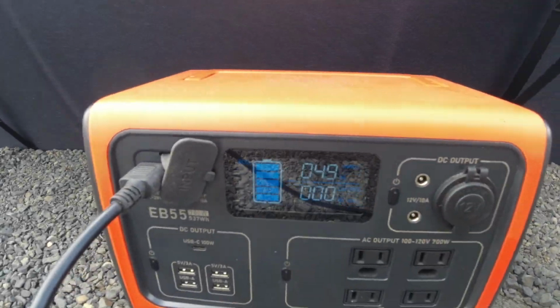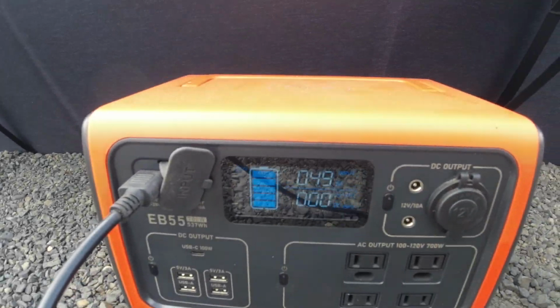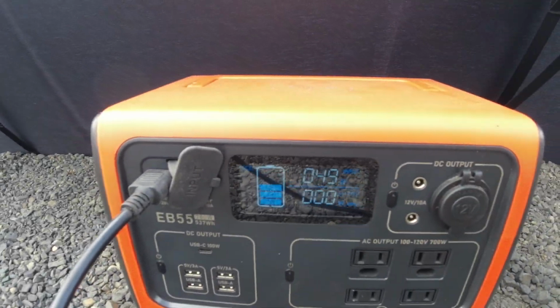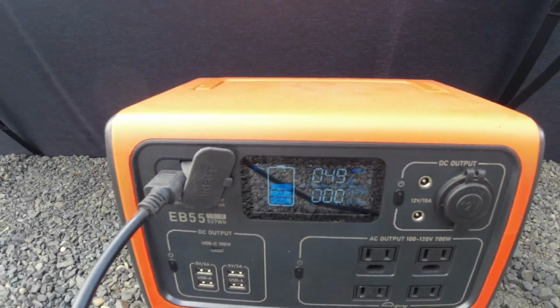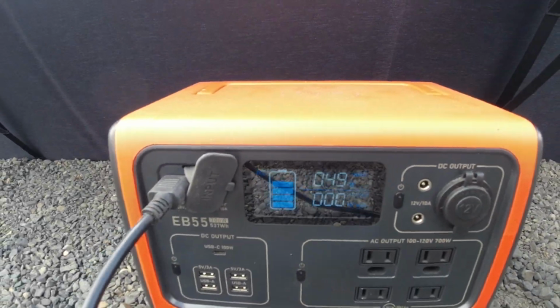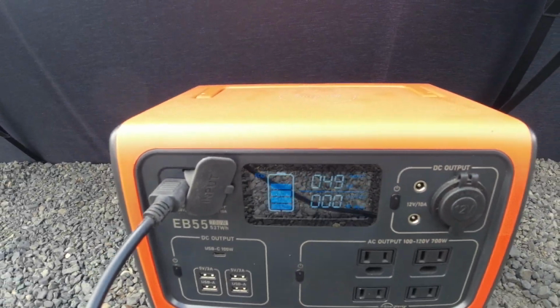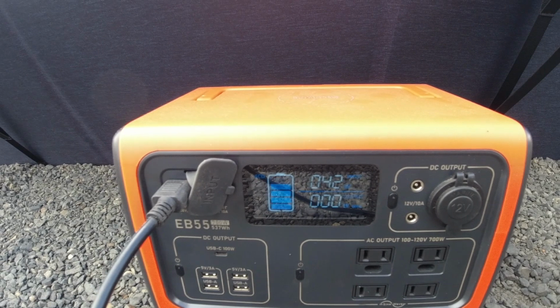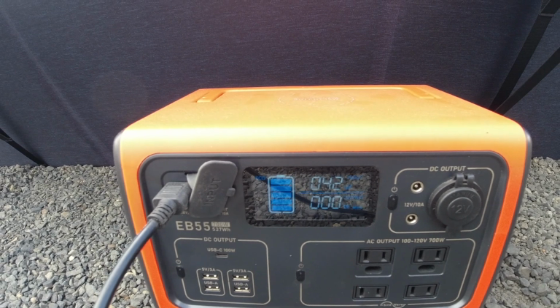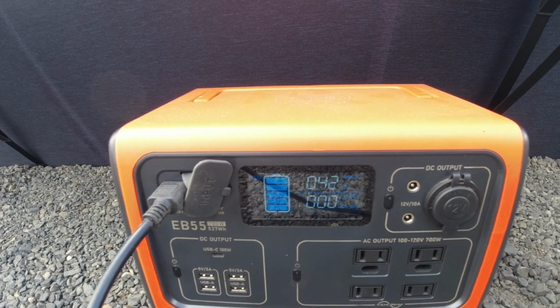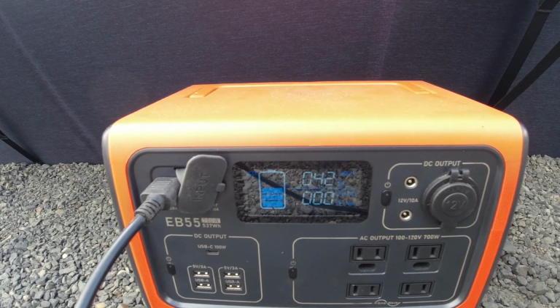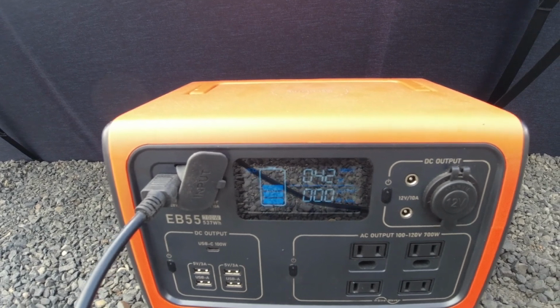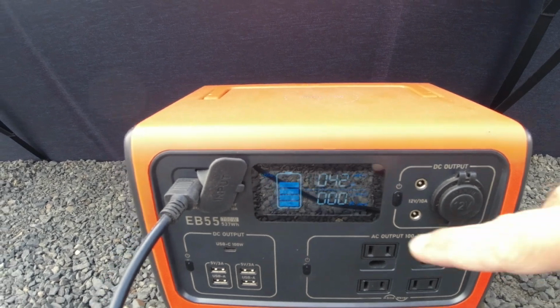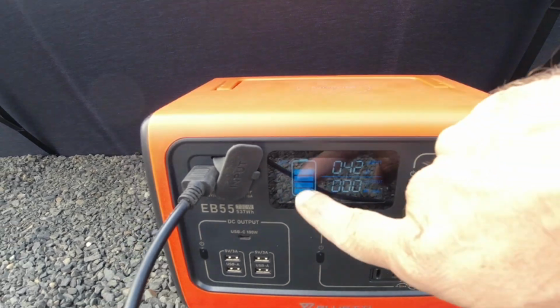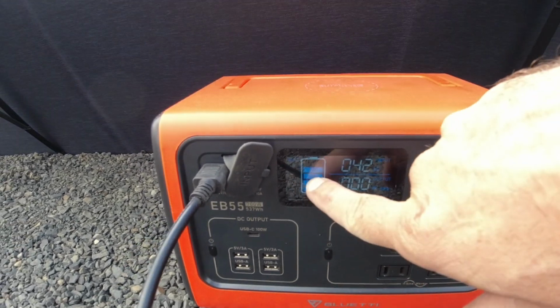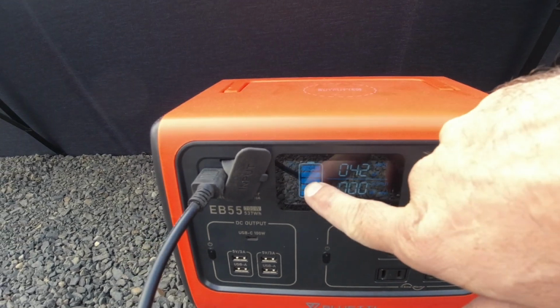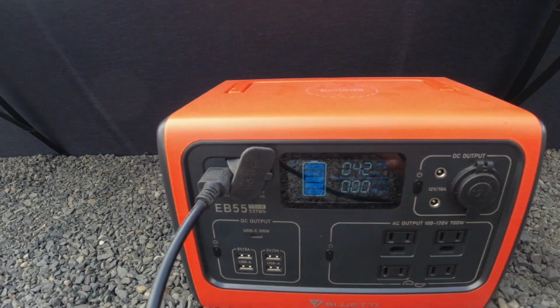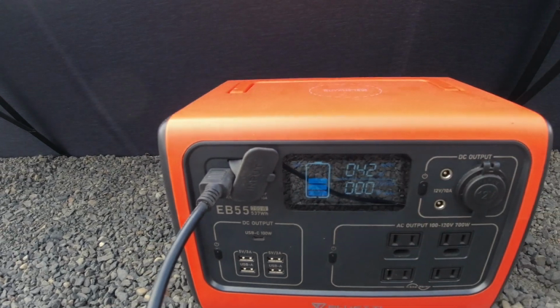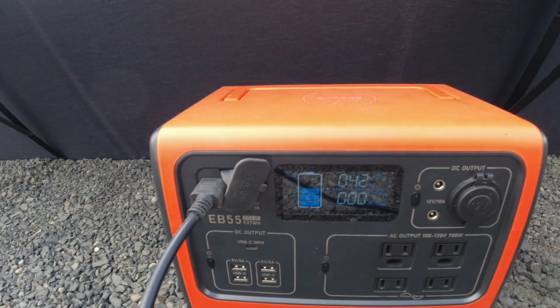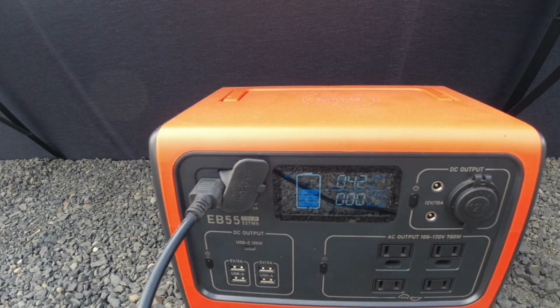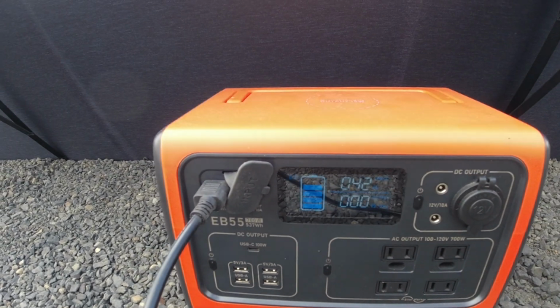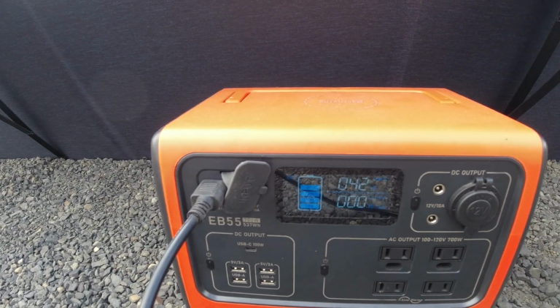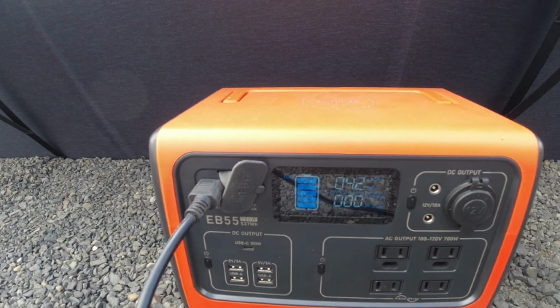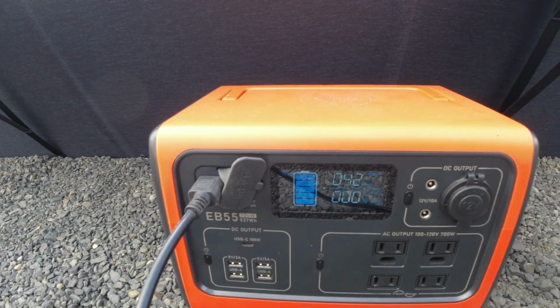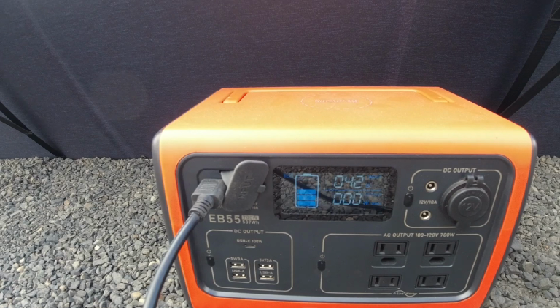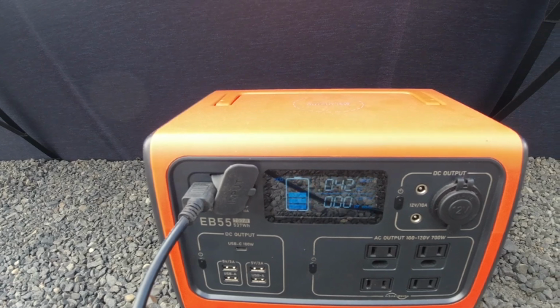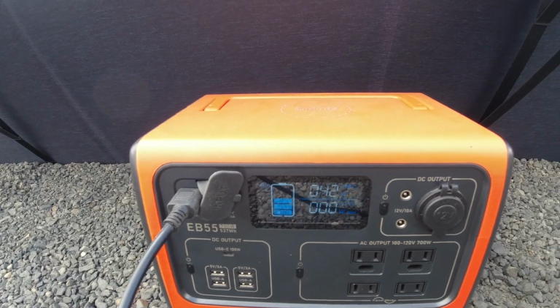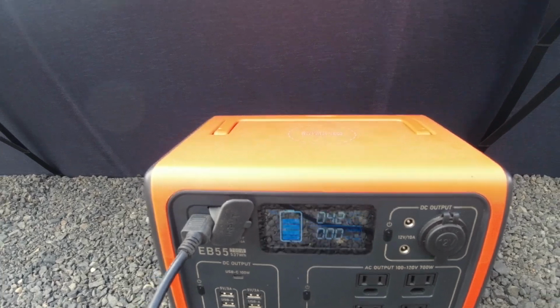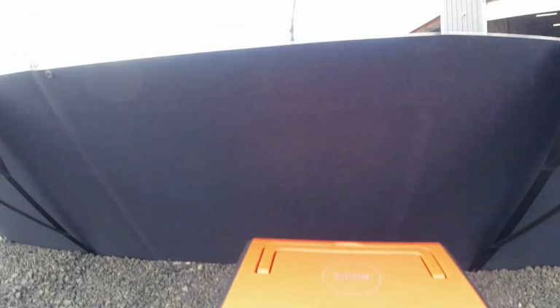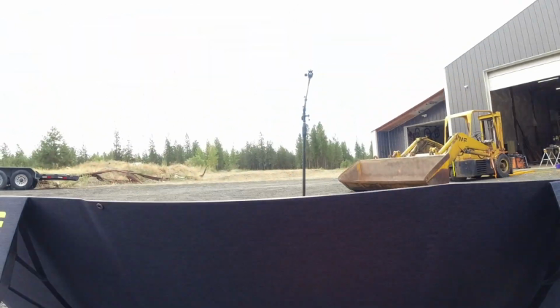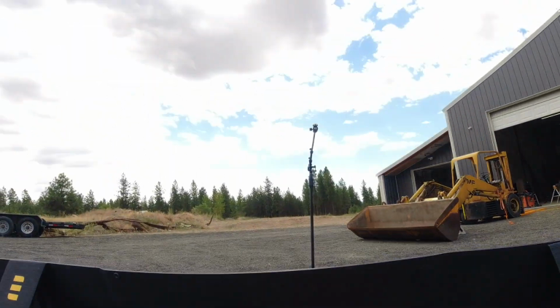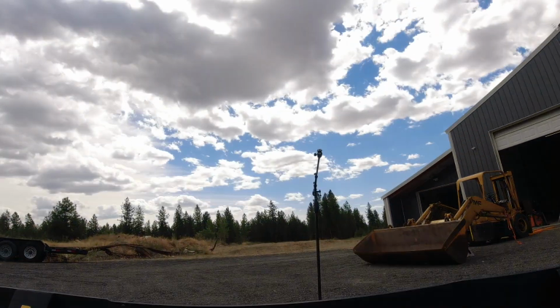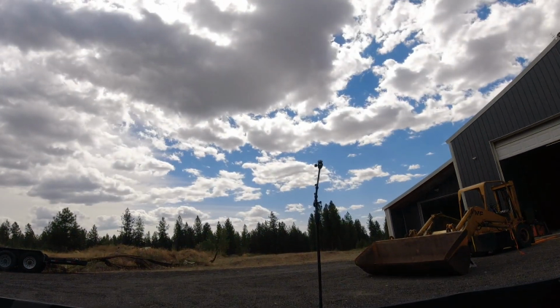Right now it is putting out 49 watts and I'm a little over 60% charged. Let's see what happens when the sun decides to poke out.